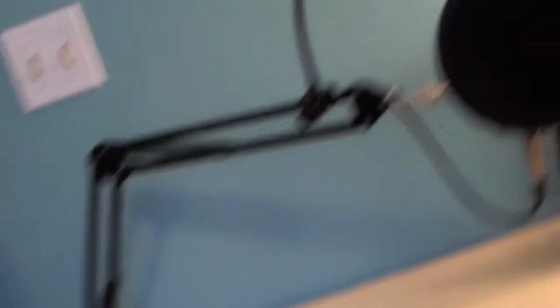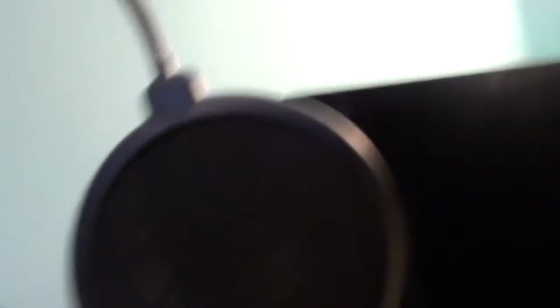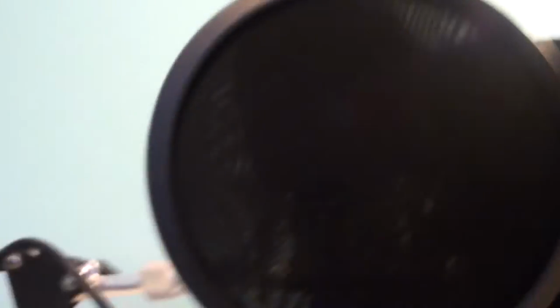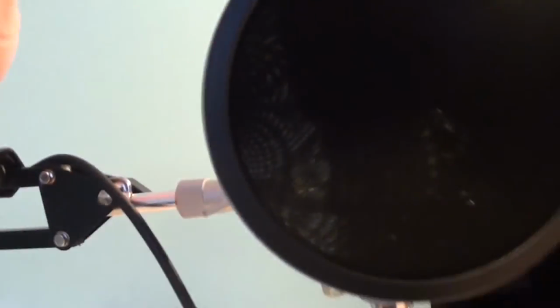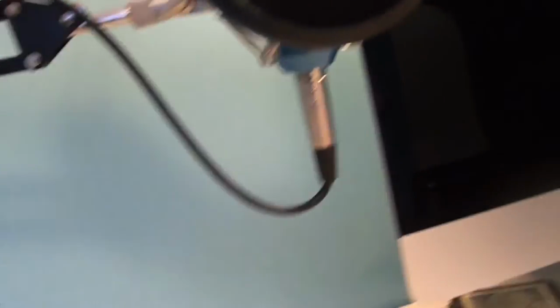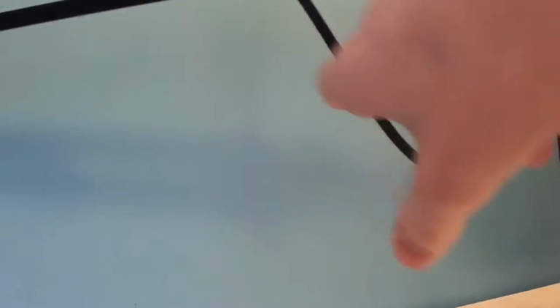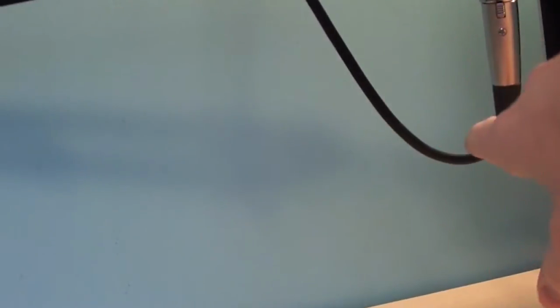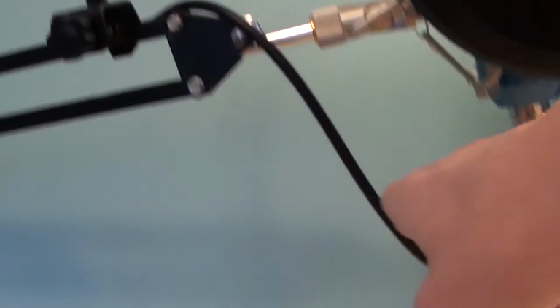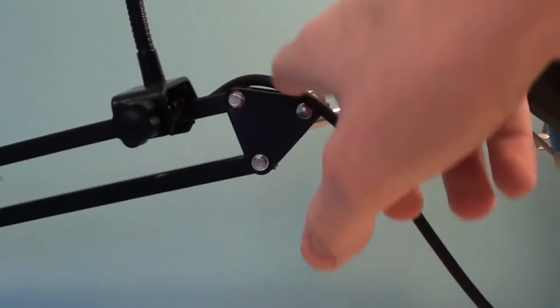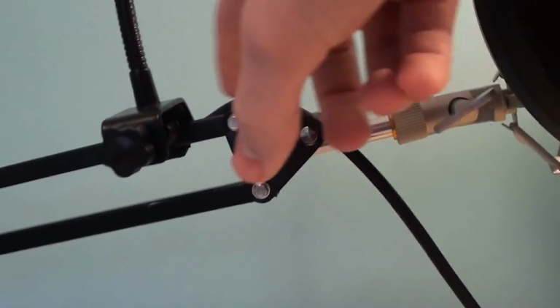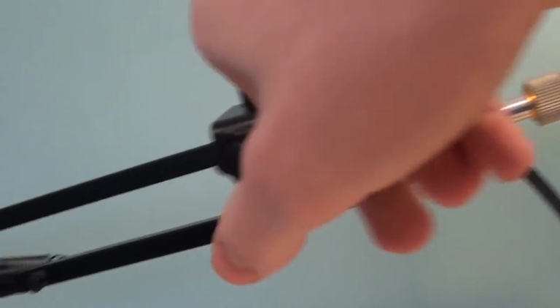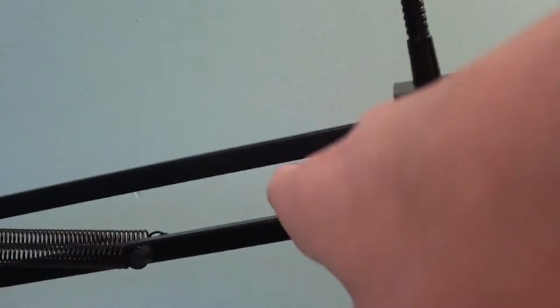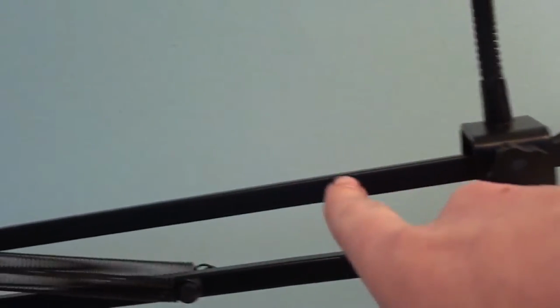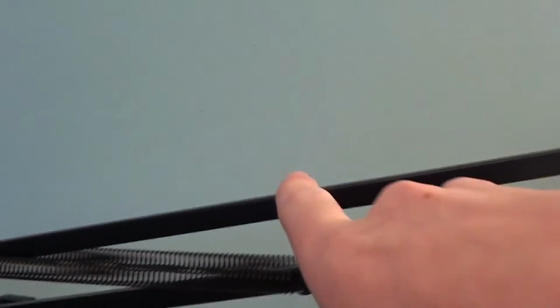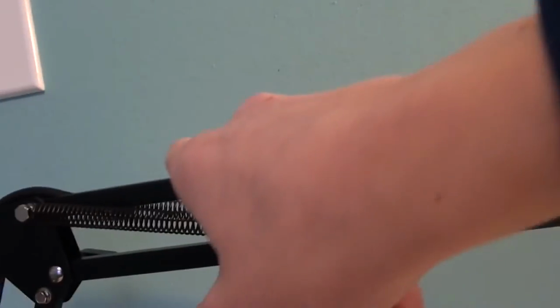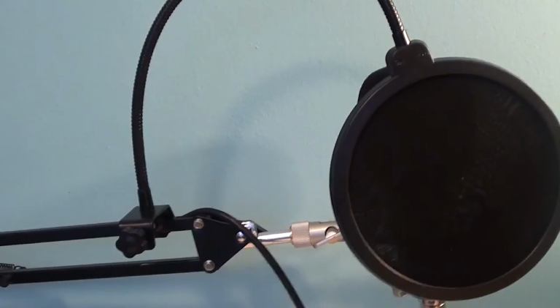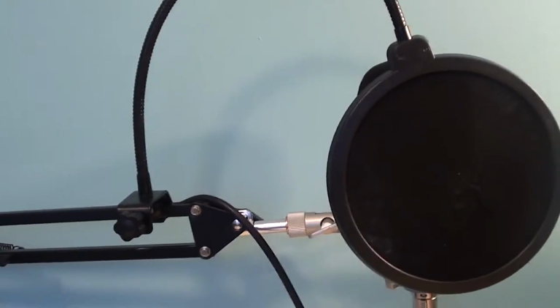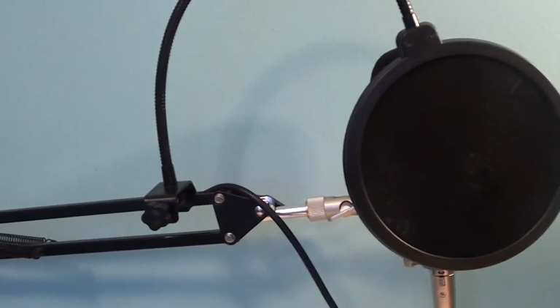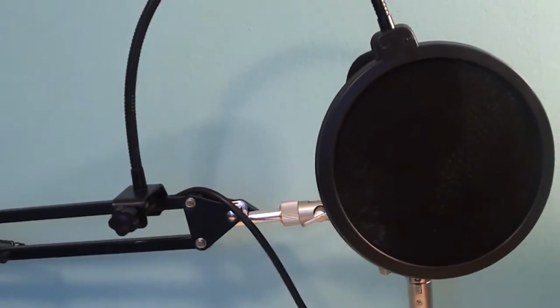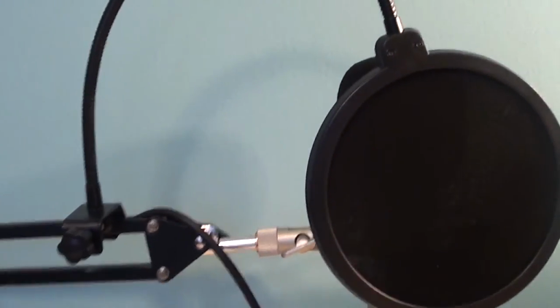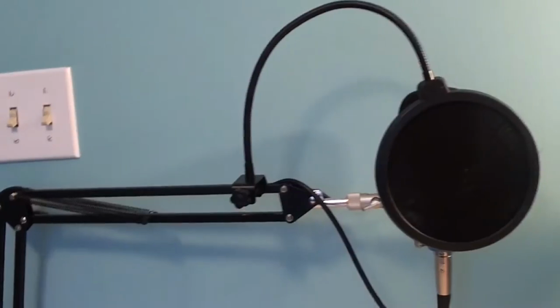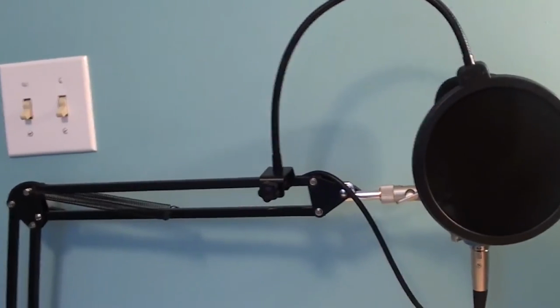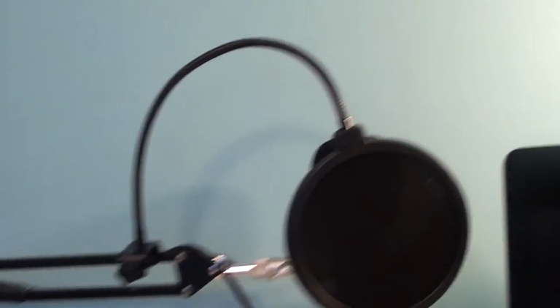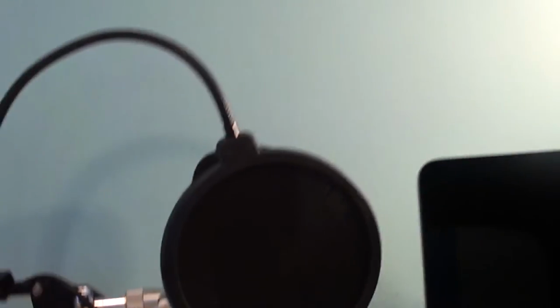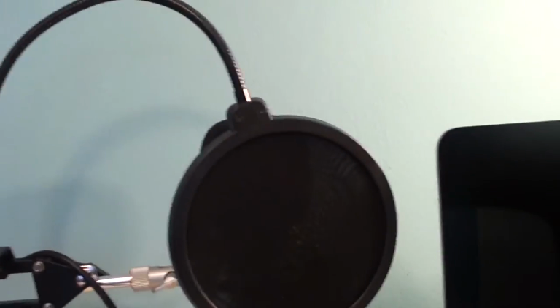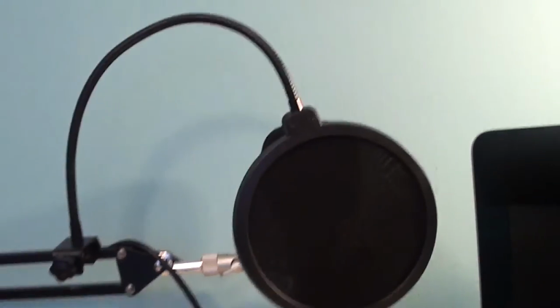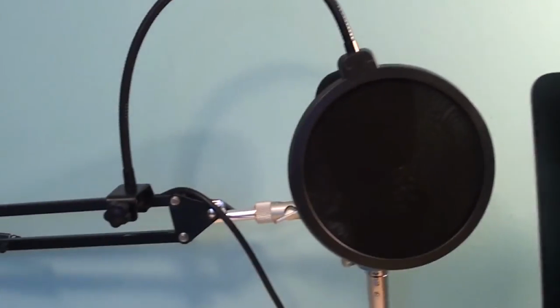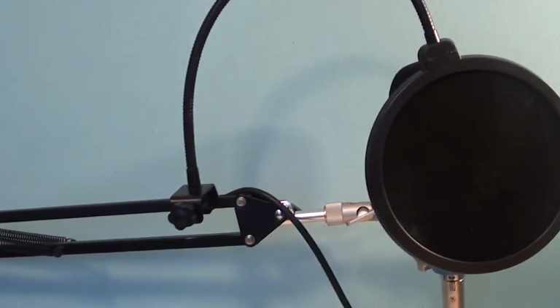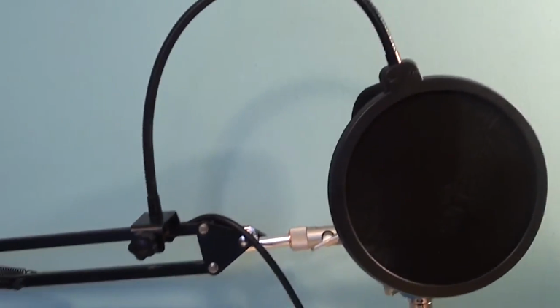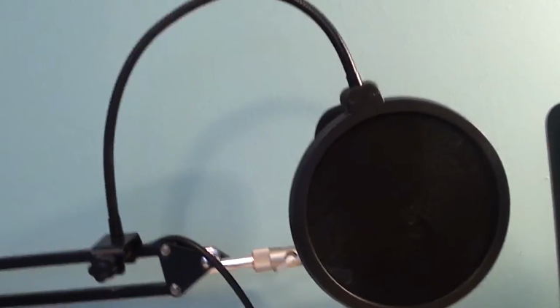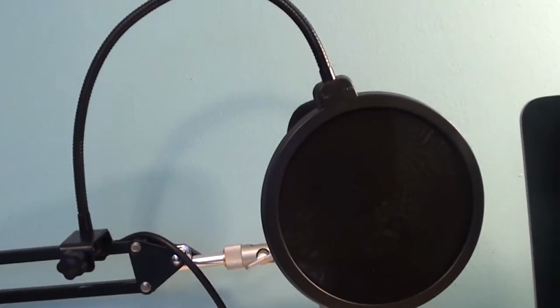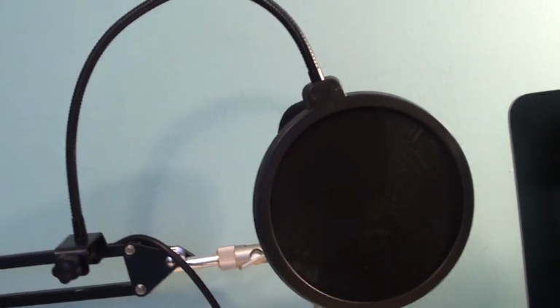Also, the cord for the microphone goes through this part of the stand, so that's very good aesthetically. And now for the moment you've all been waiting for — sound quality test.